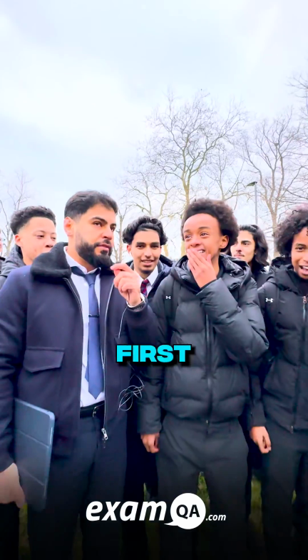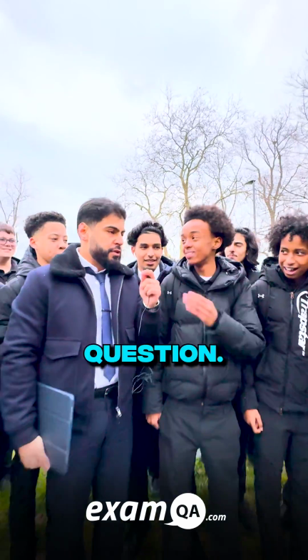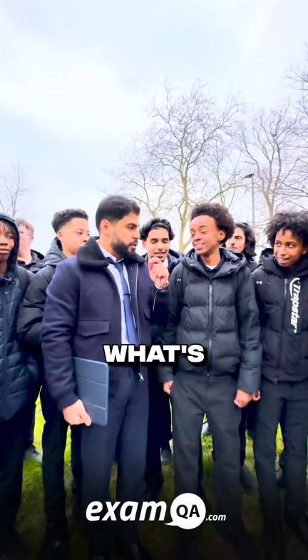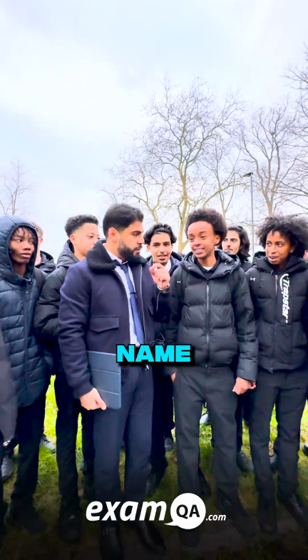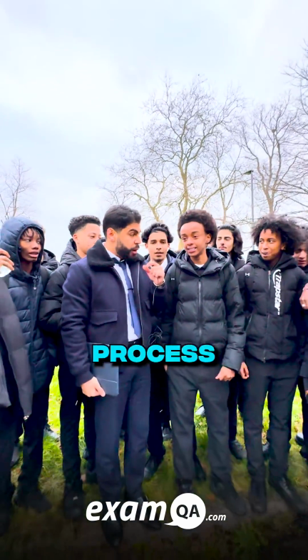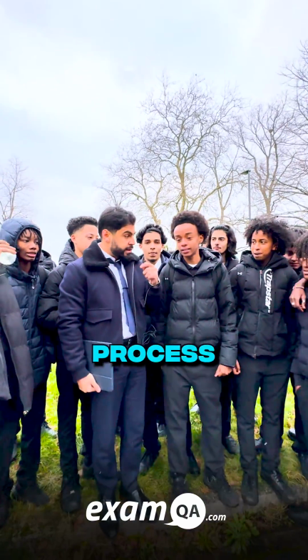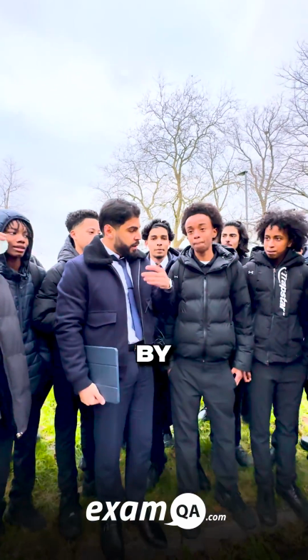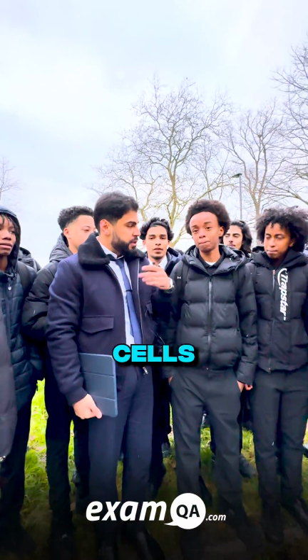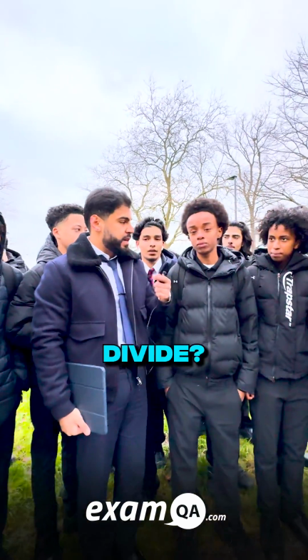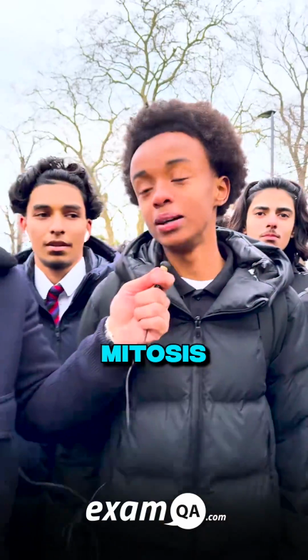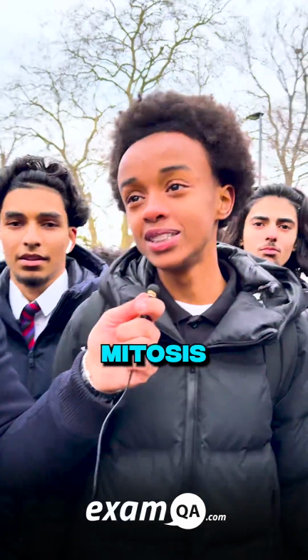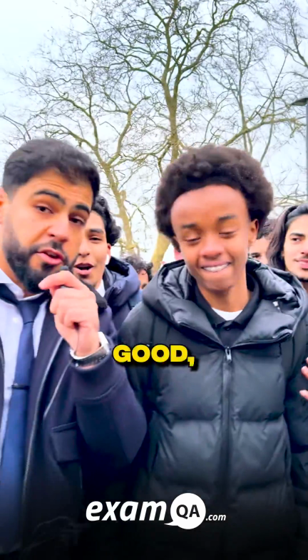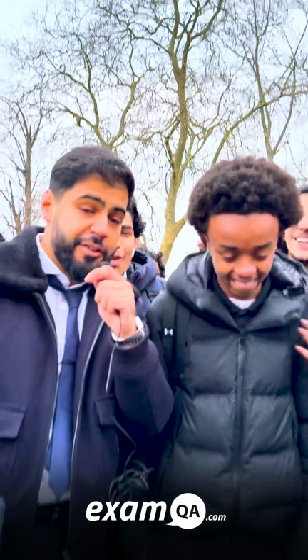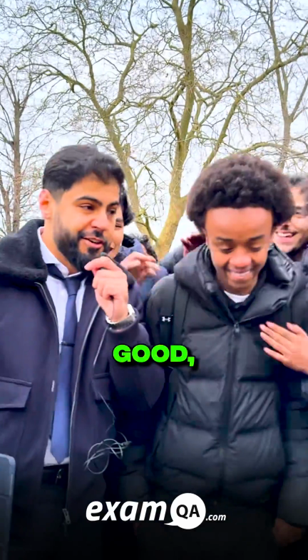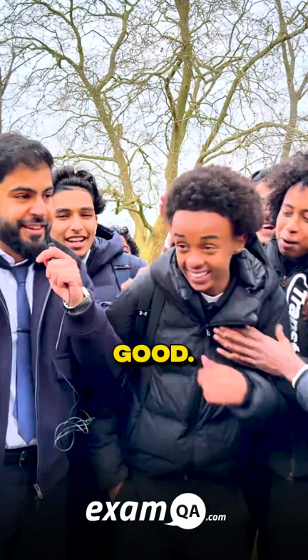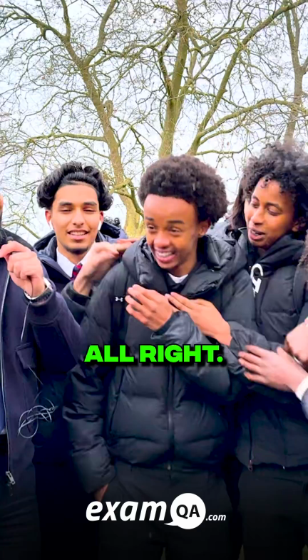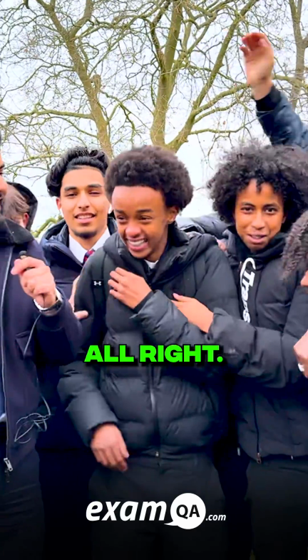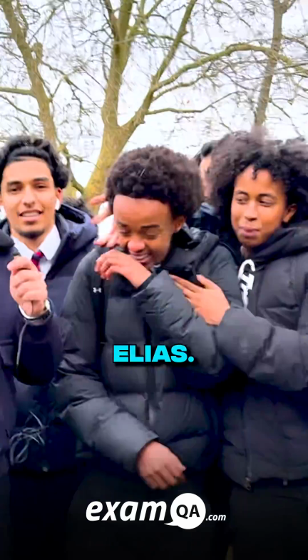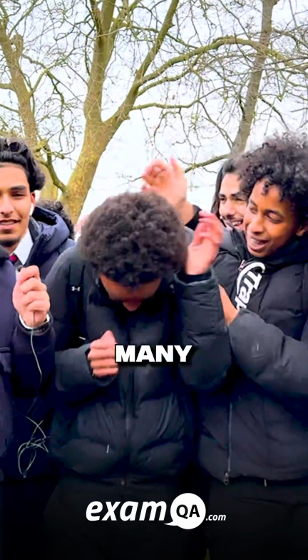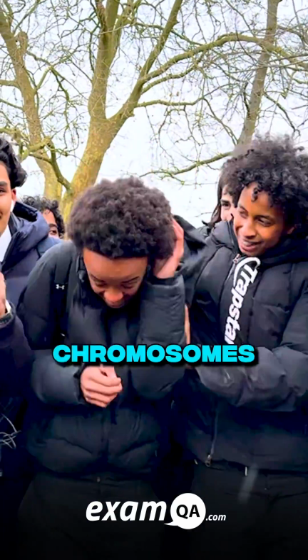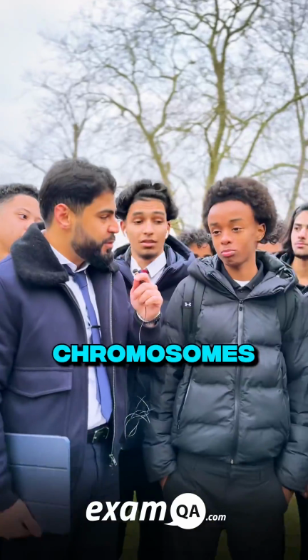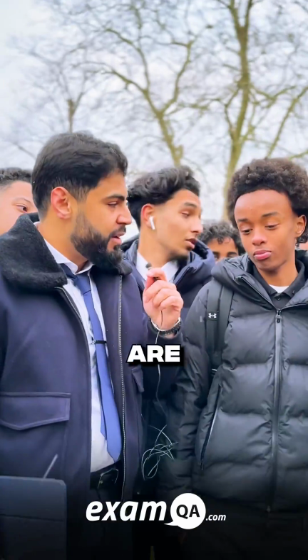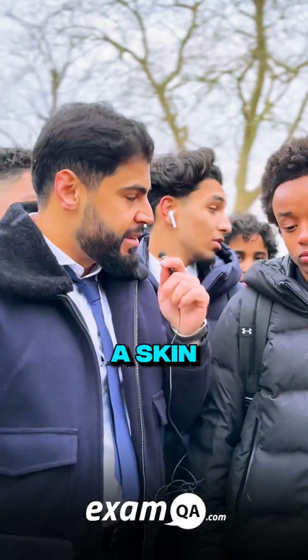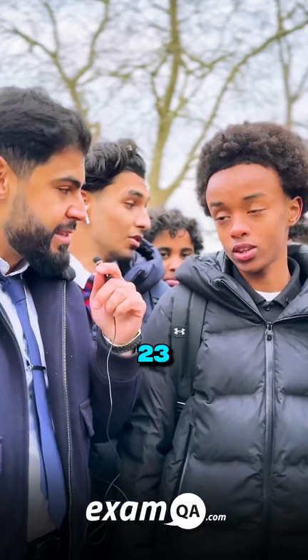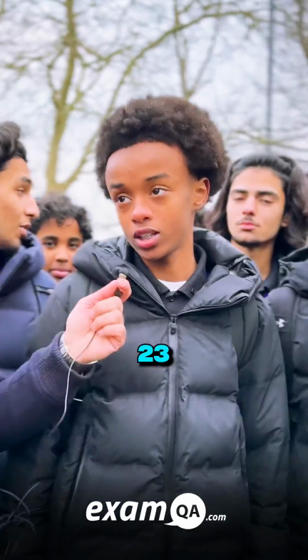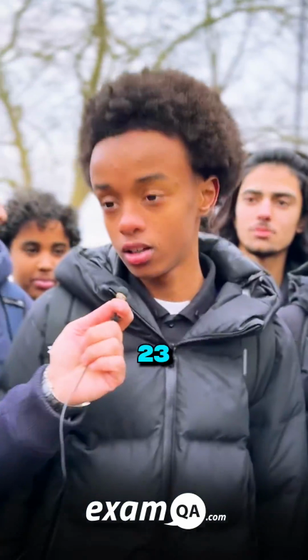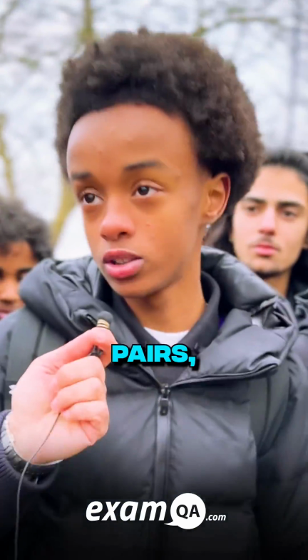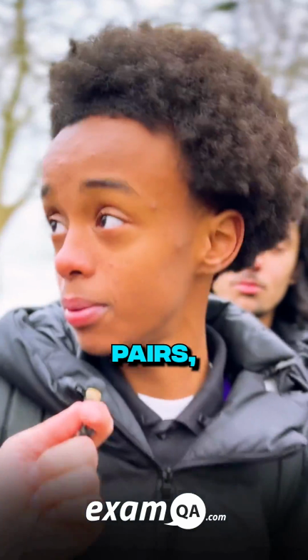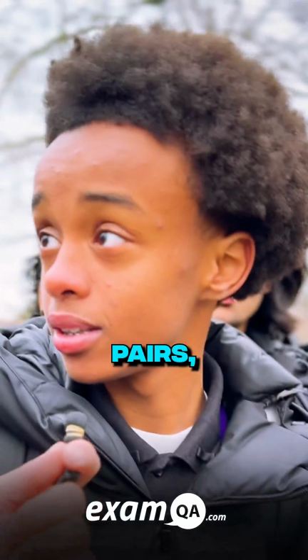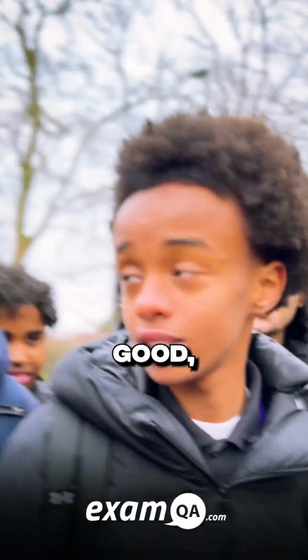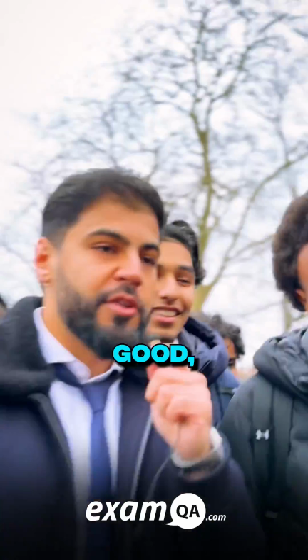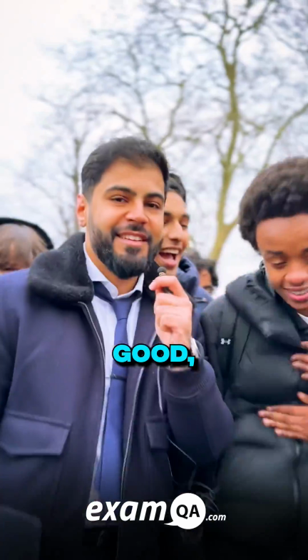Okay, first question, Elias. What's the name of the process by which cells divide? Mitosis. Good, good, good. Elias, how many chromosomes are there in a skin cell? 23 pairs. Good, good, good.